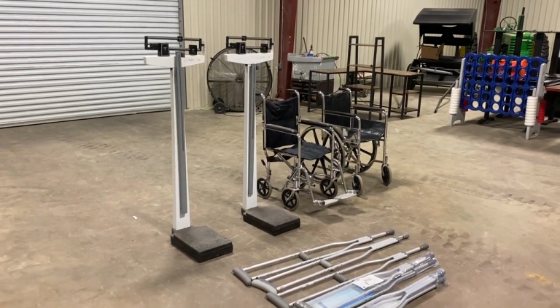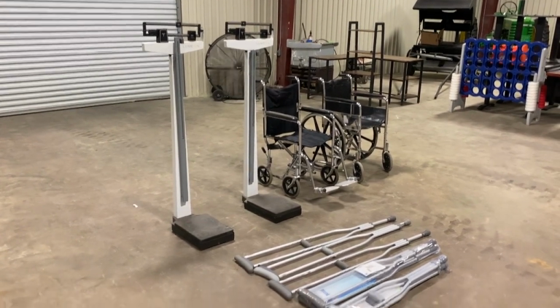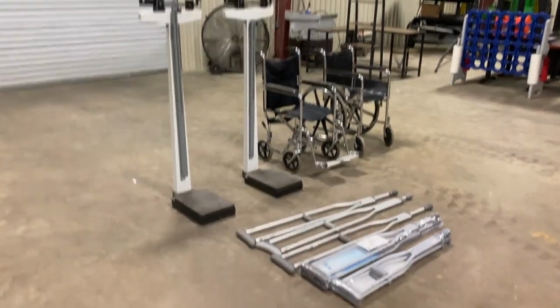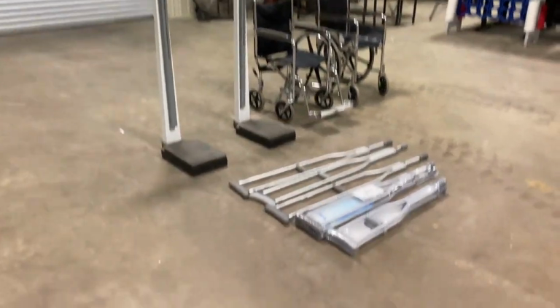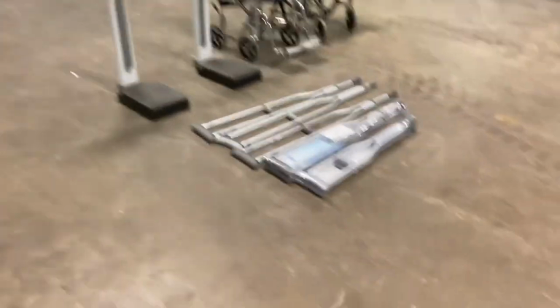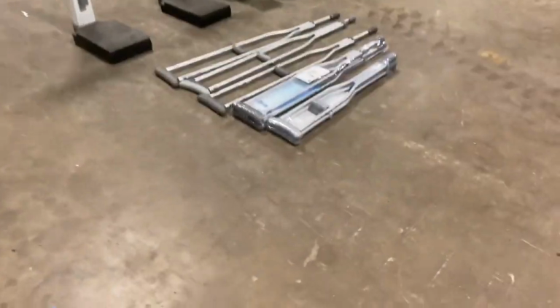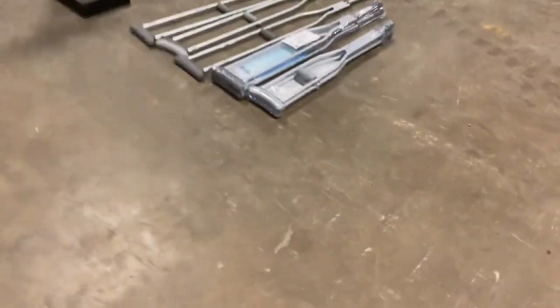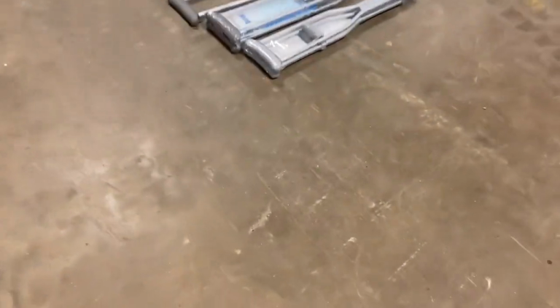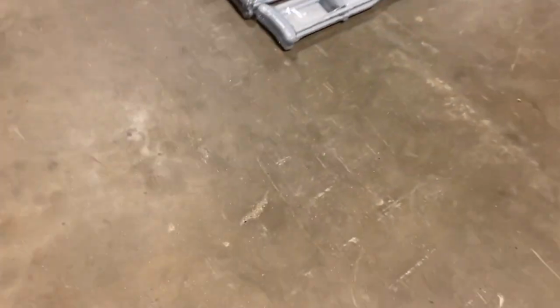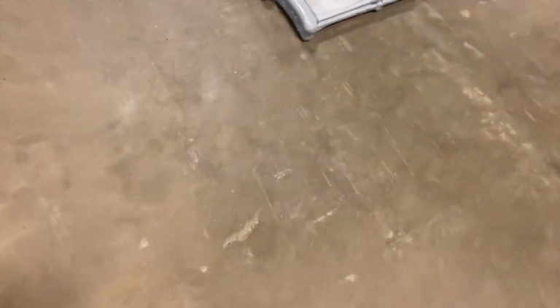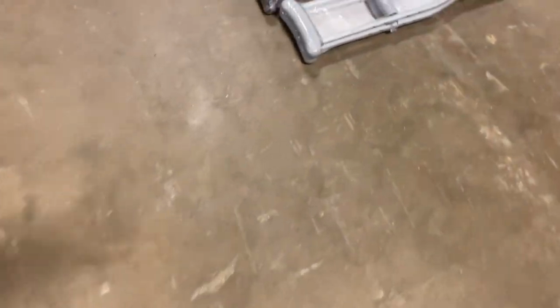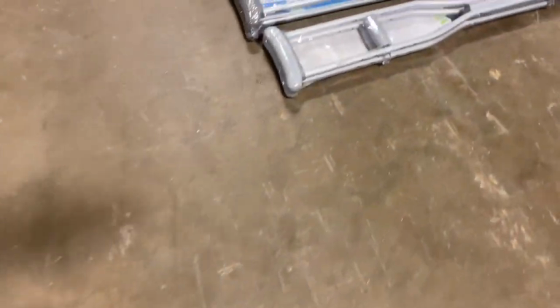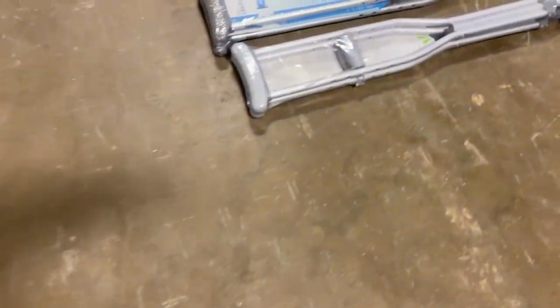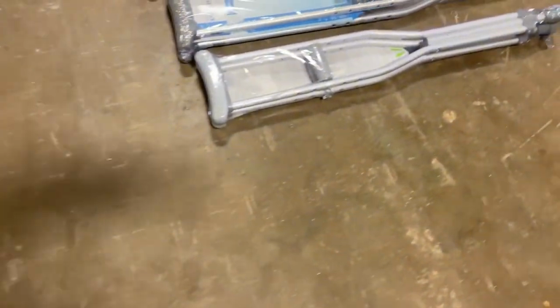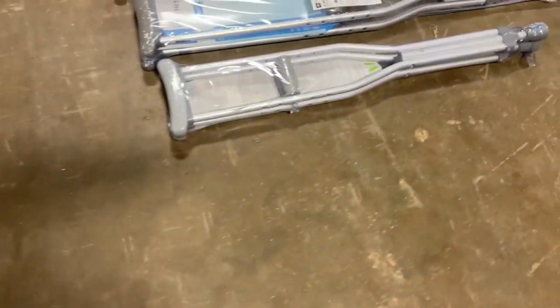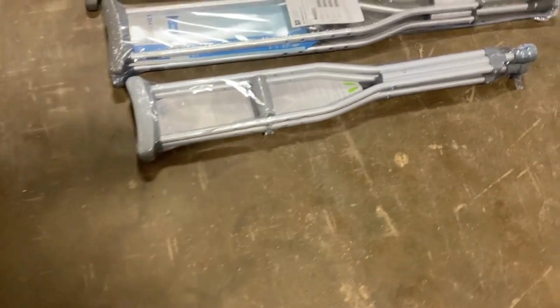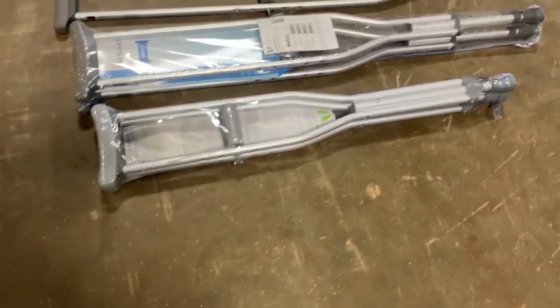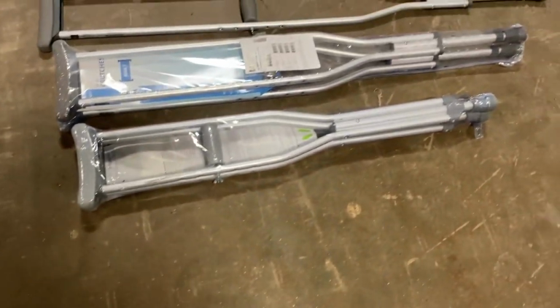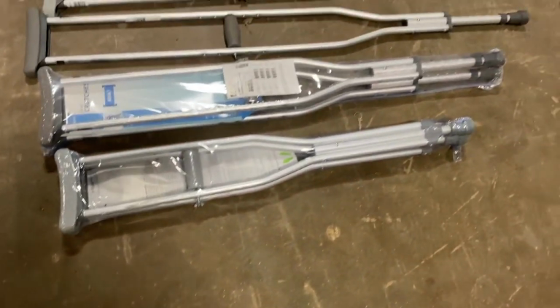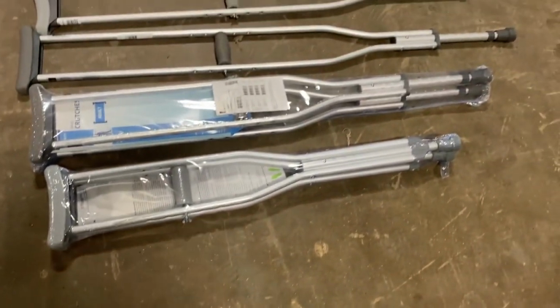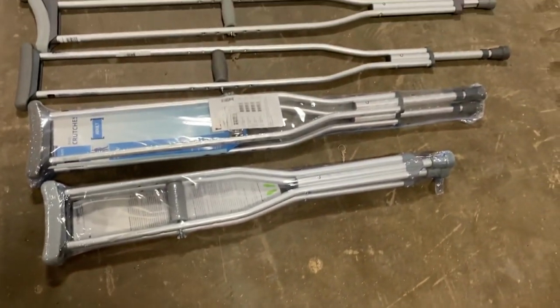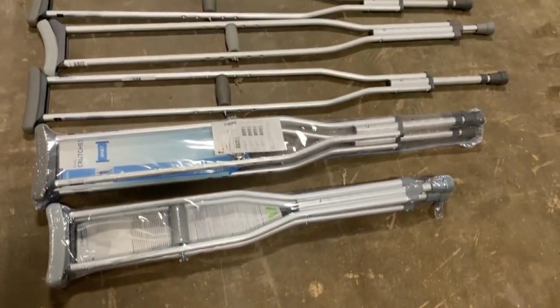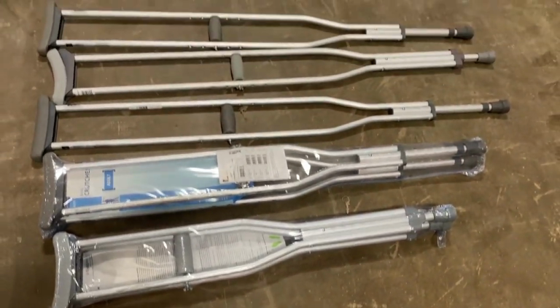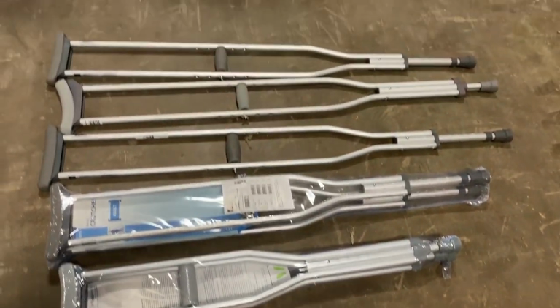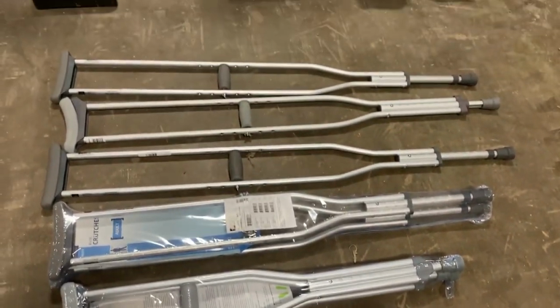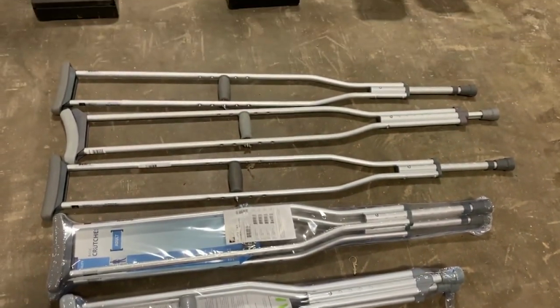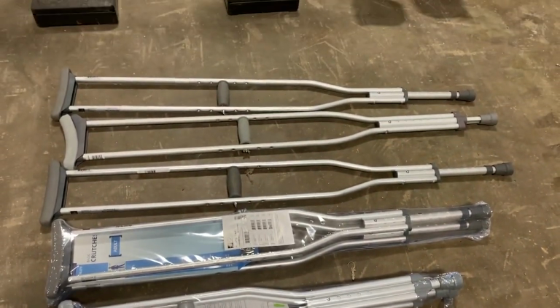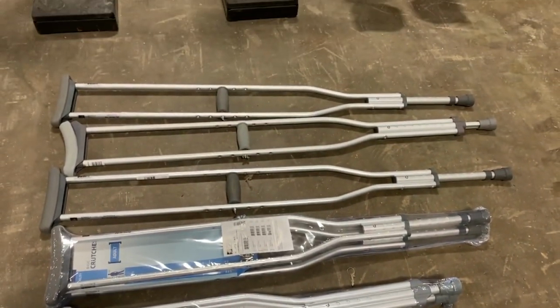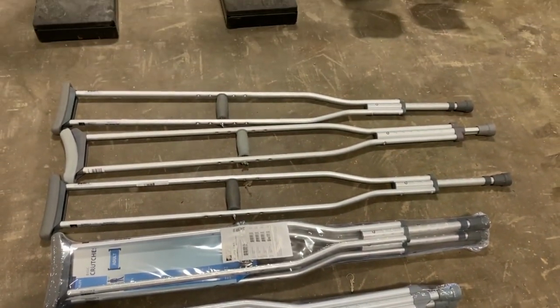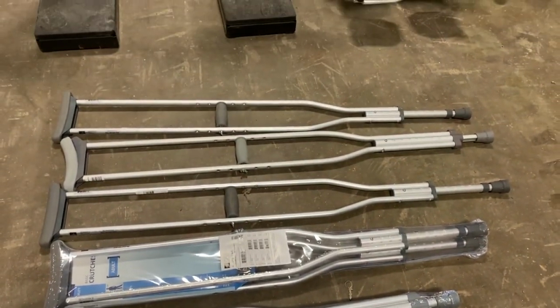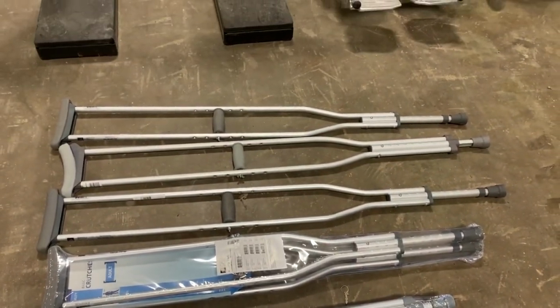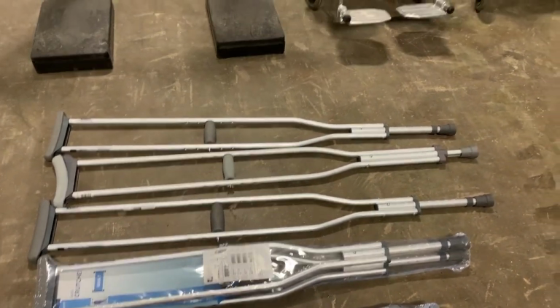As you see, it does have two brand-new sets of crutches right here — a small set and a bigger set. It has three individual crutches in the bigger set of crutches.